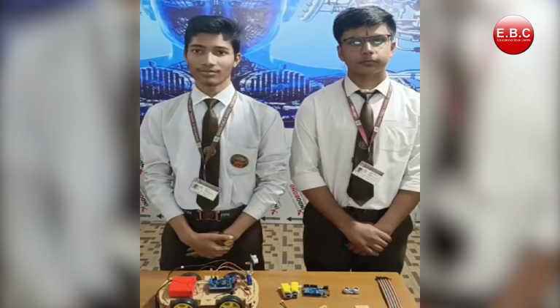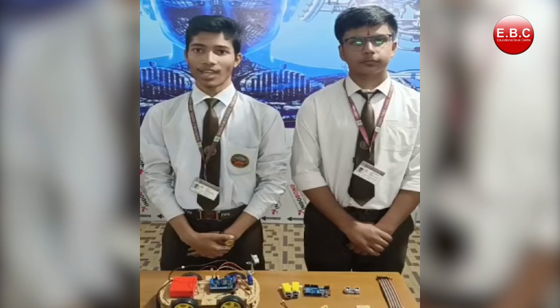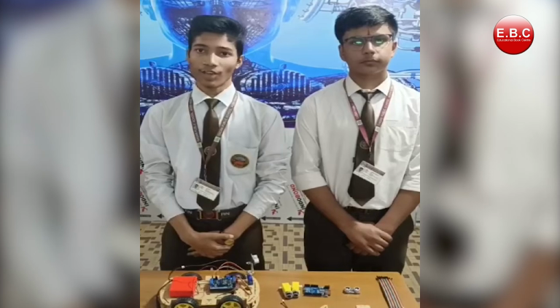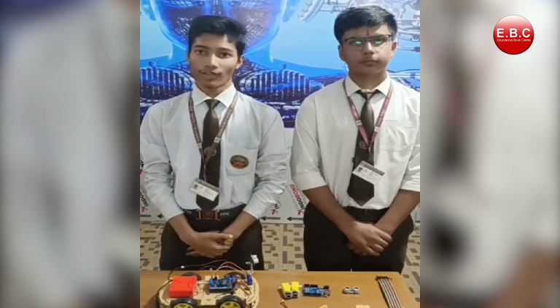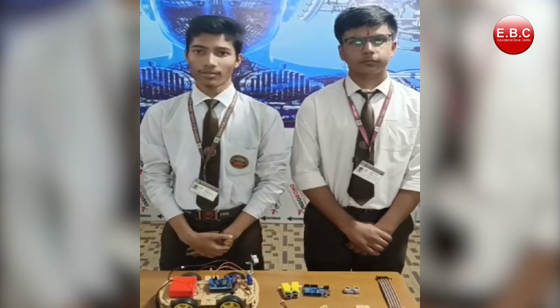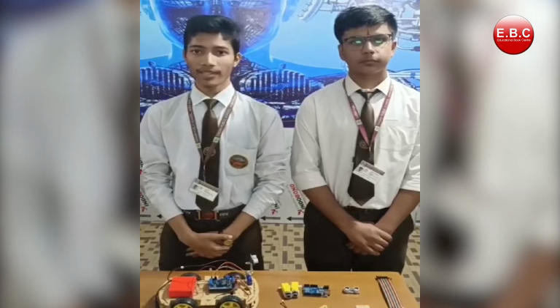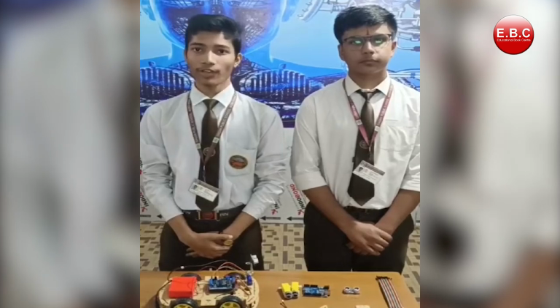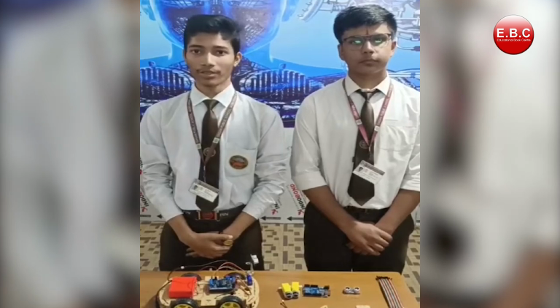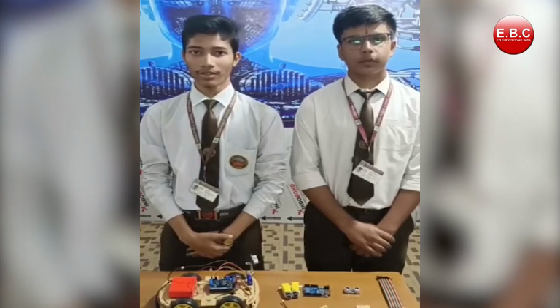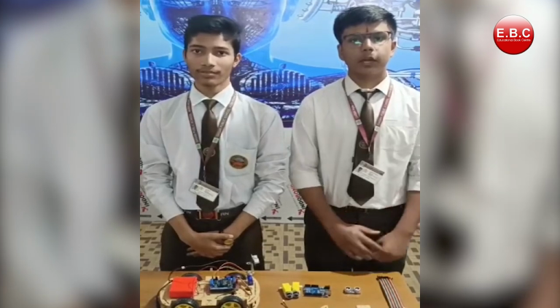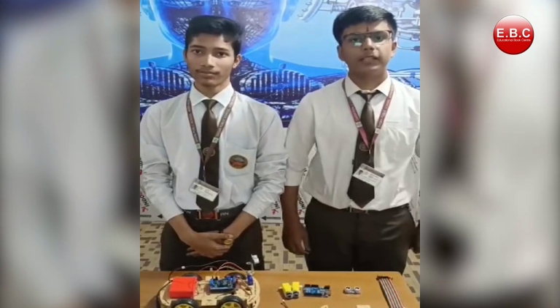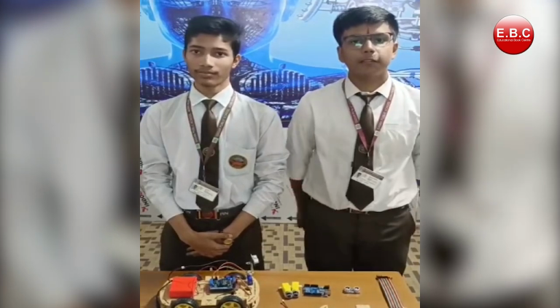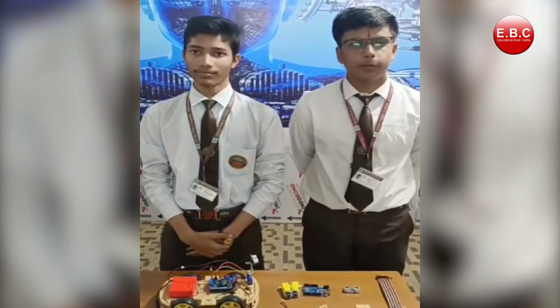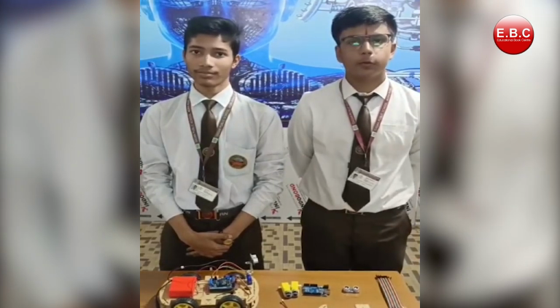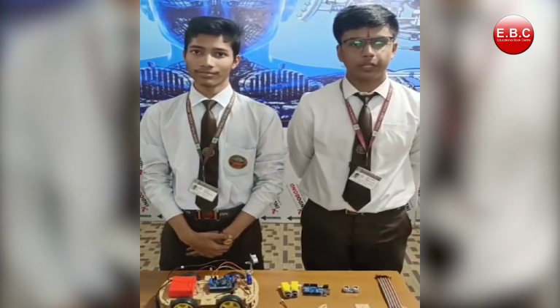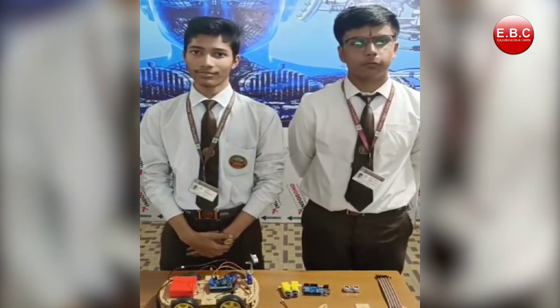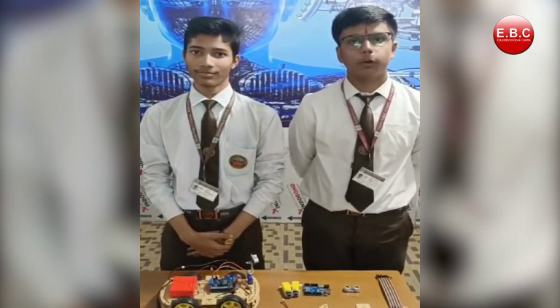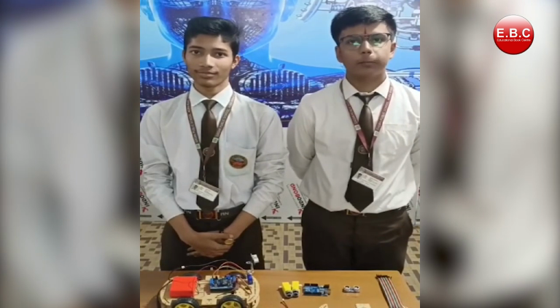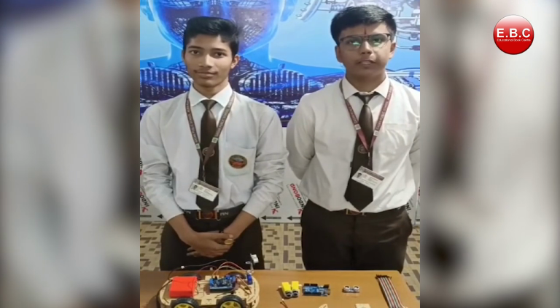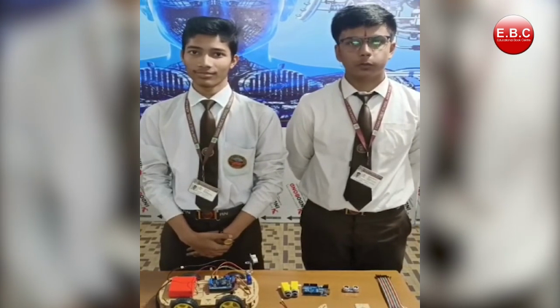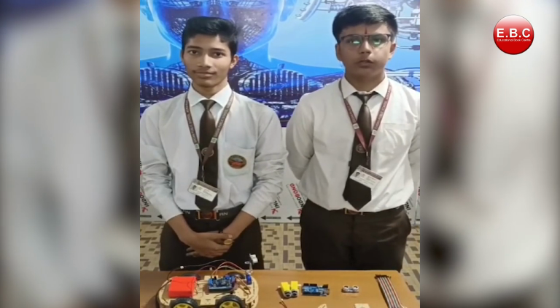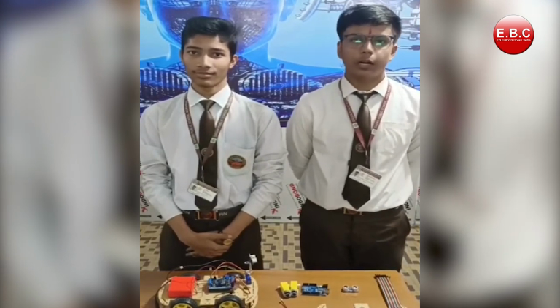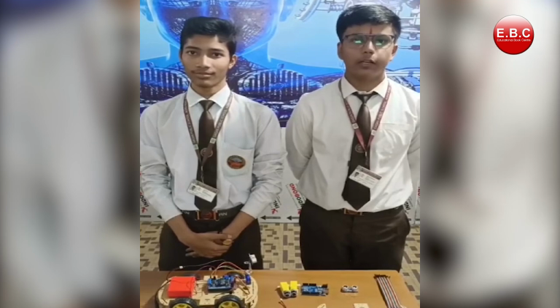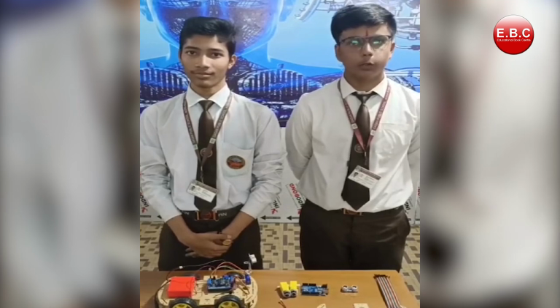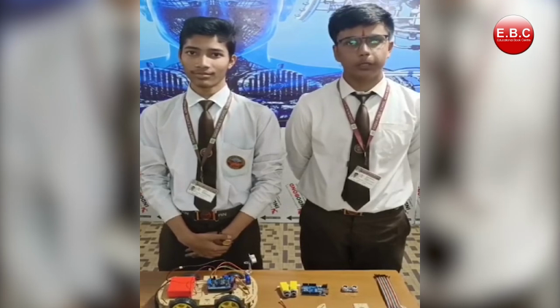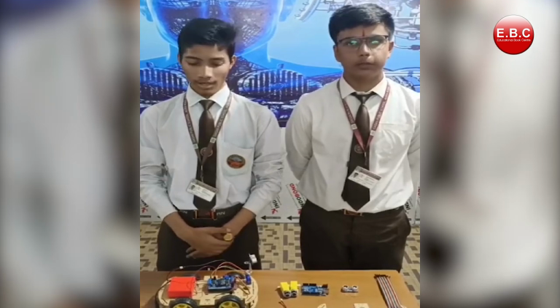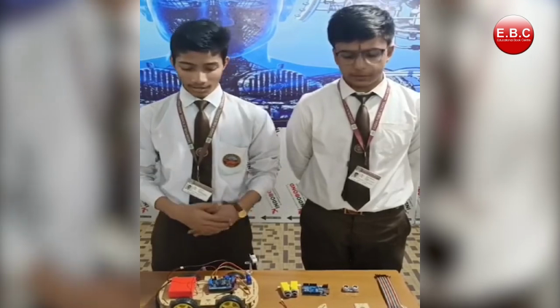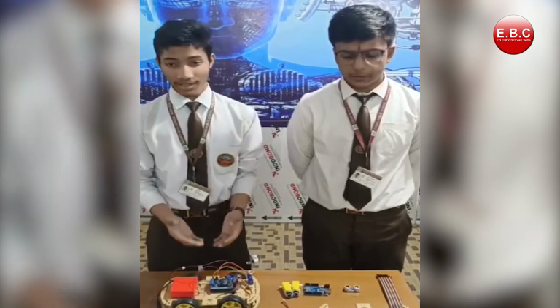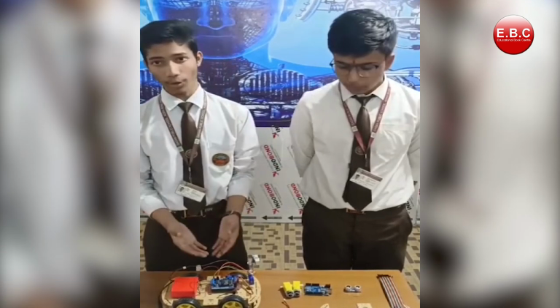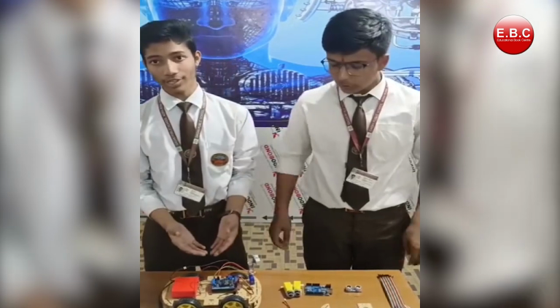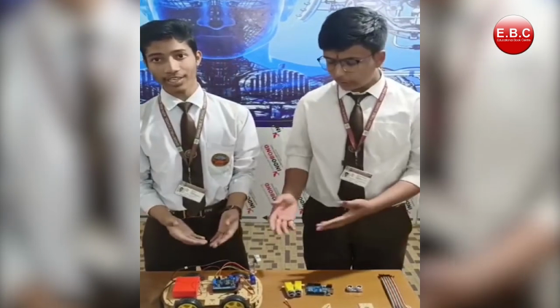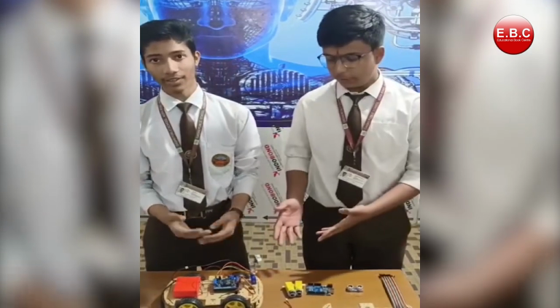Hello everyone, myself Yashmiptal and myself Abhinath Runei from Gagan Public School, Aligarh UP. This is our project EV.